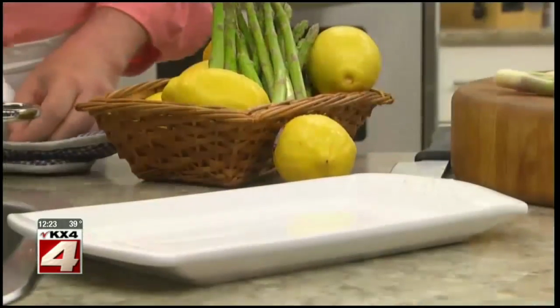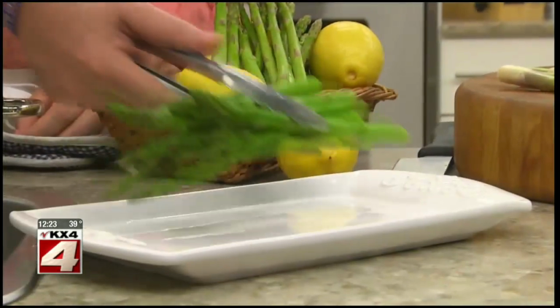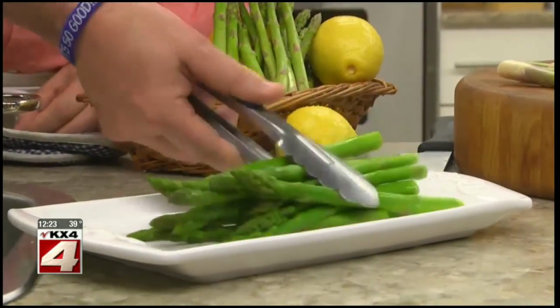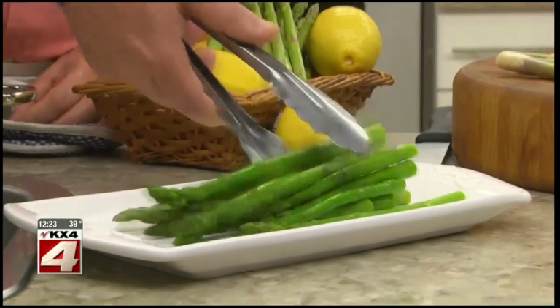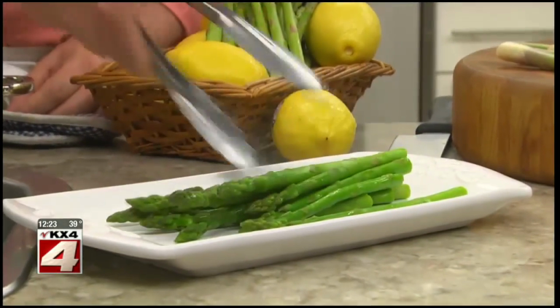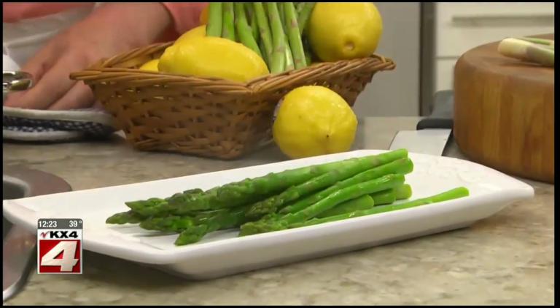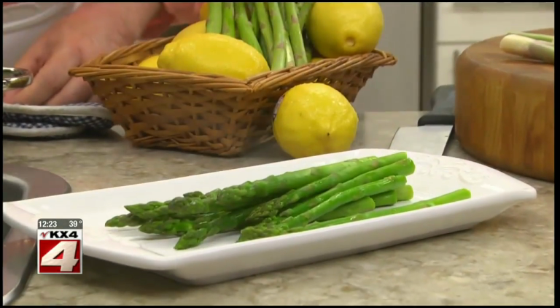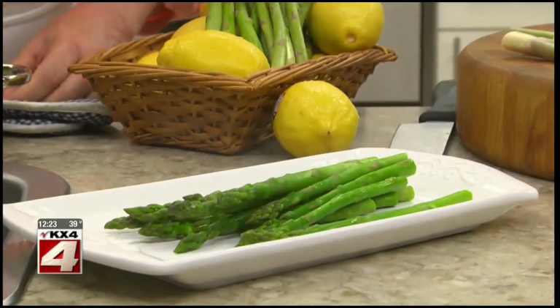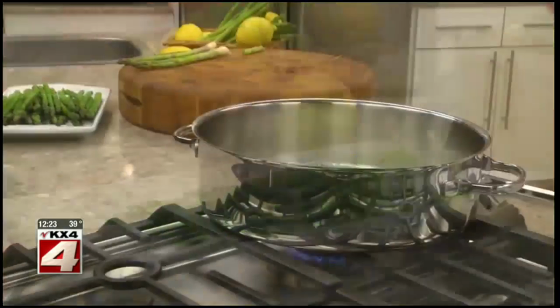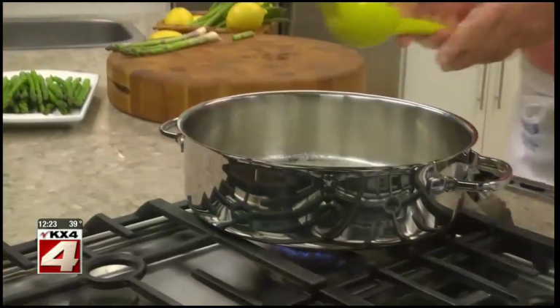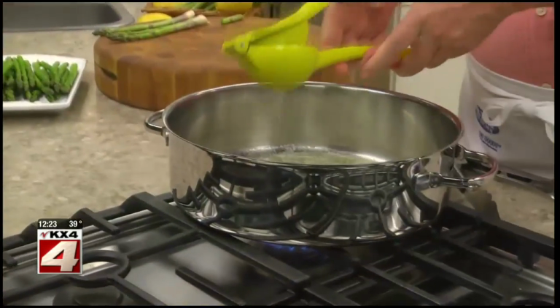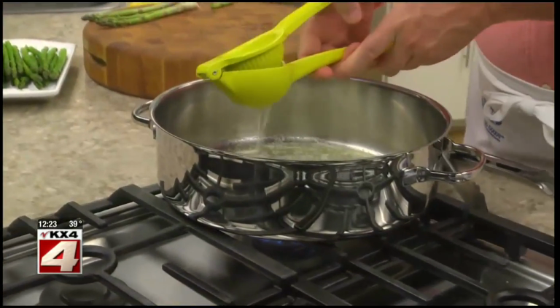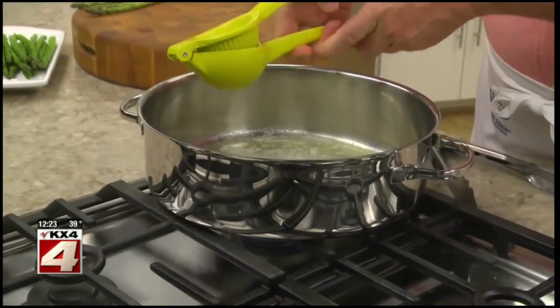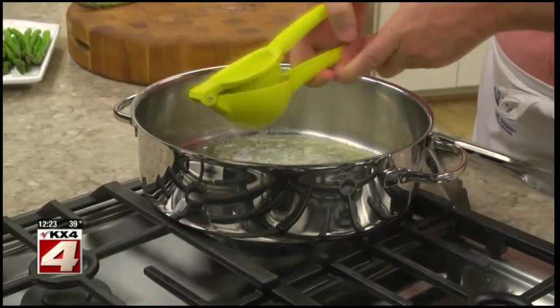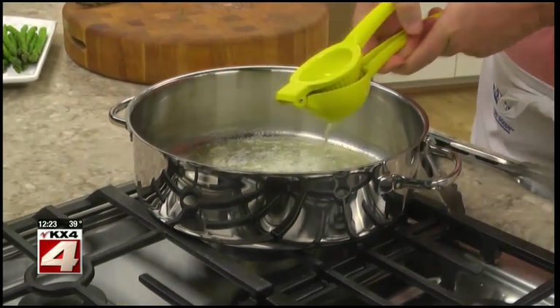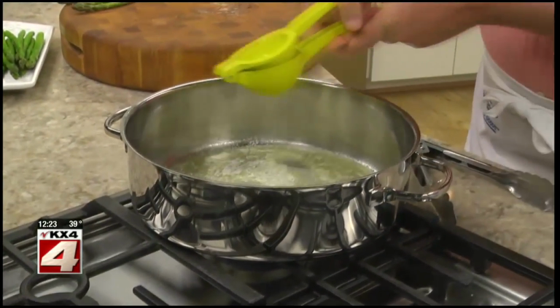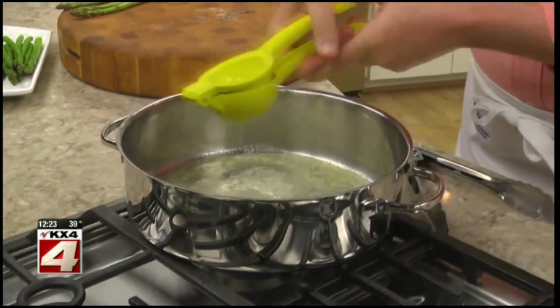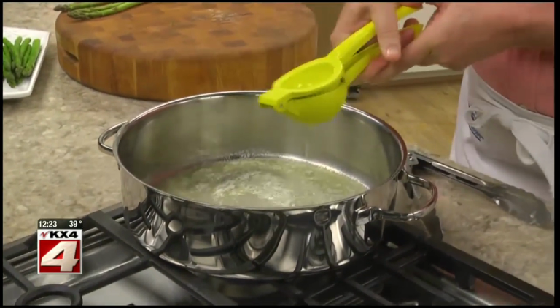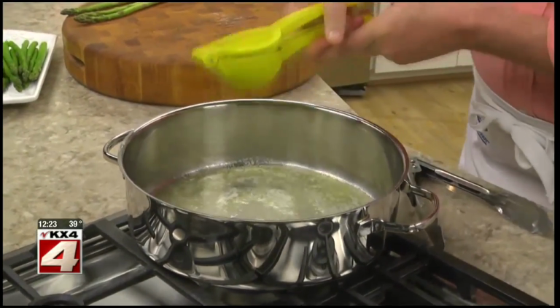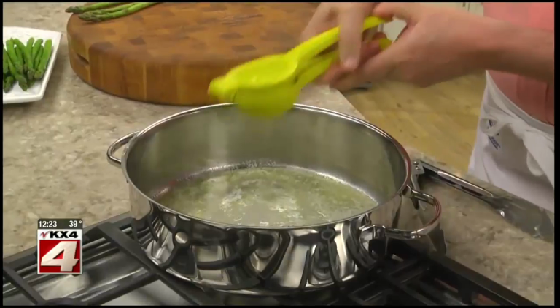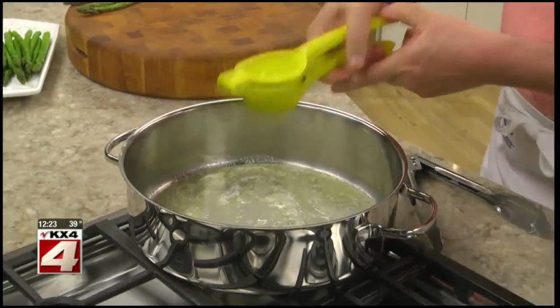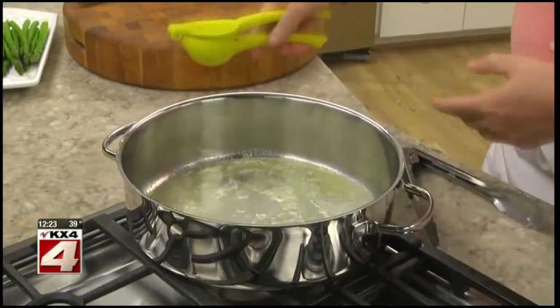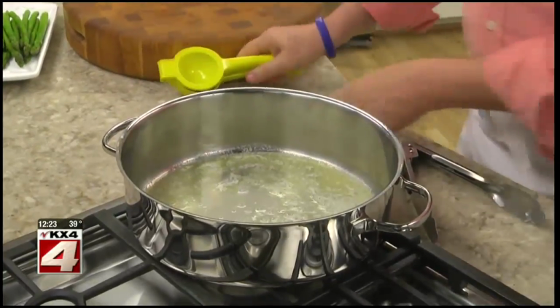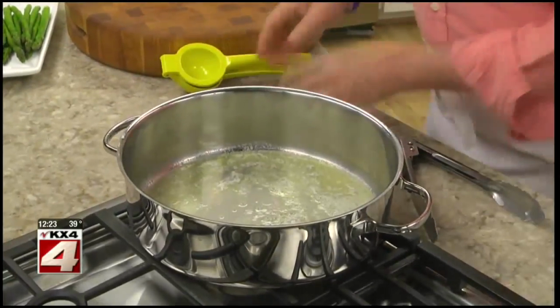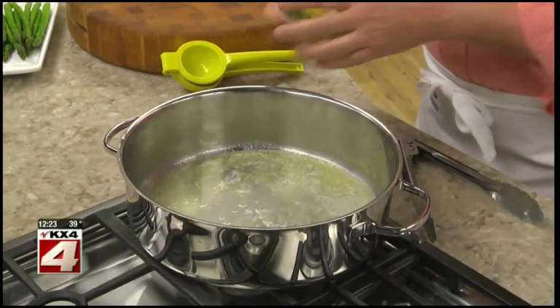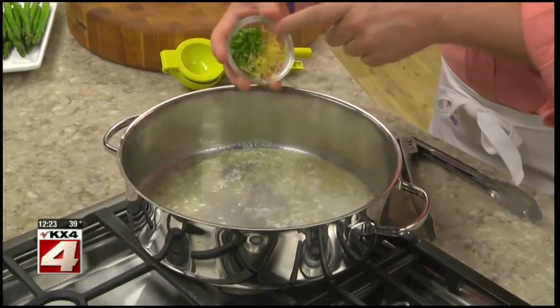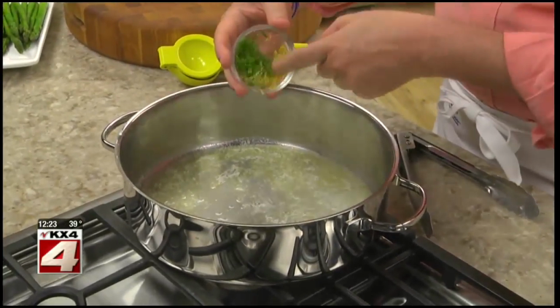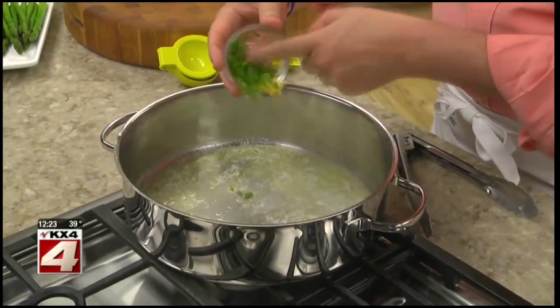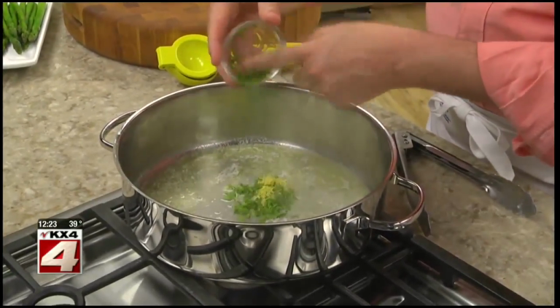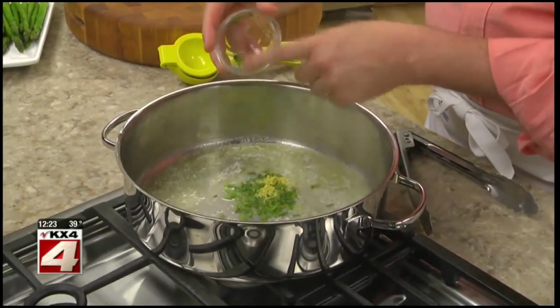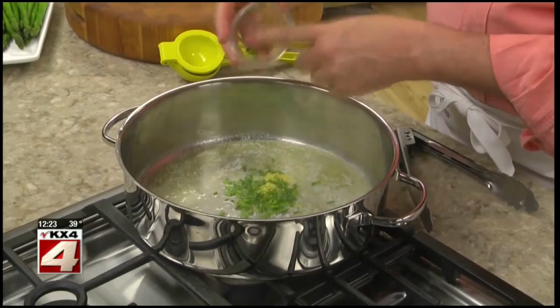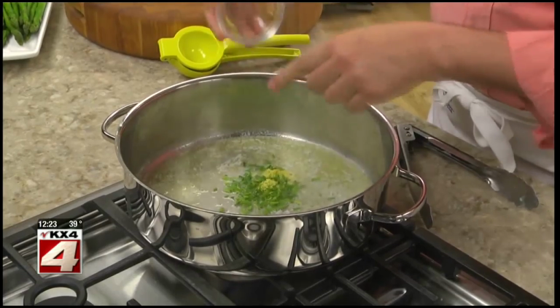Now all we have to do is drain it, place it on a platter, and in the same skillet we melt some butter and stir in some lemon juice, freshly grated lemon zest, and some chopped chives.